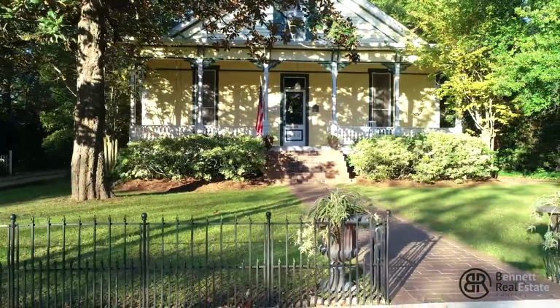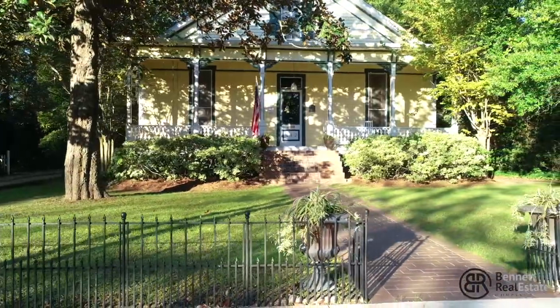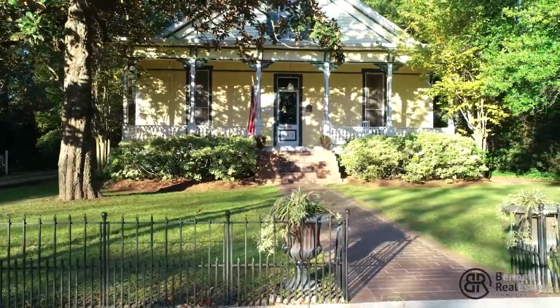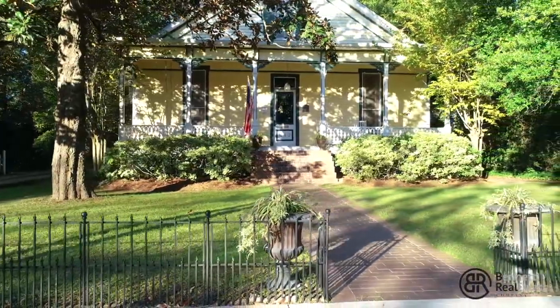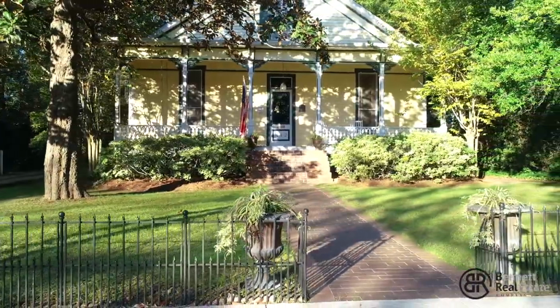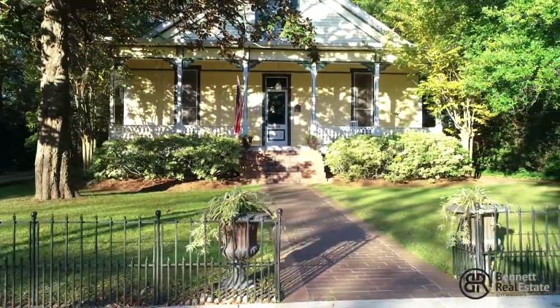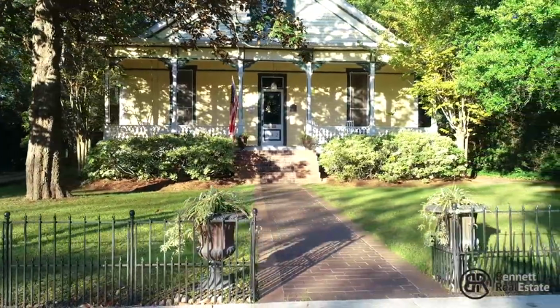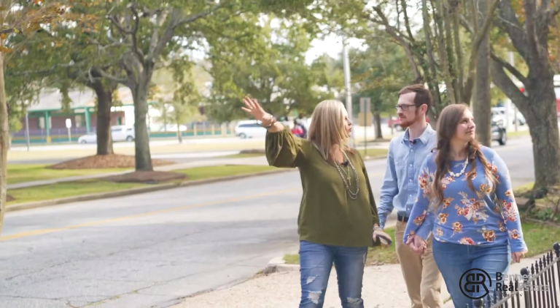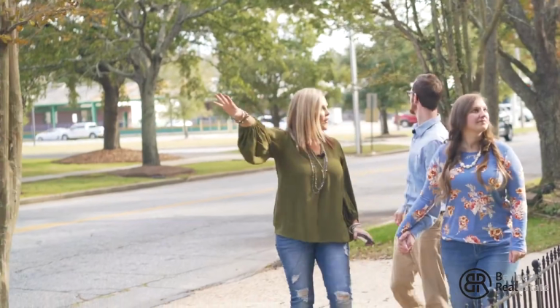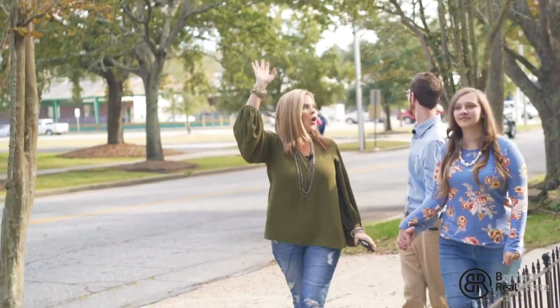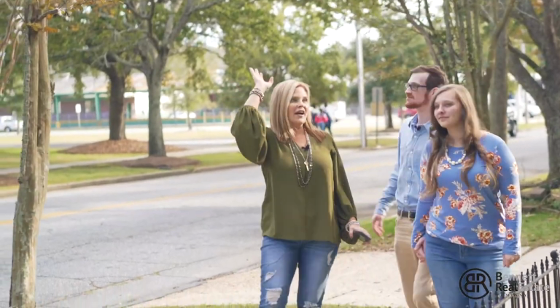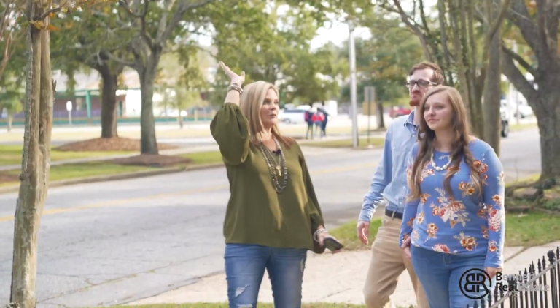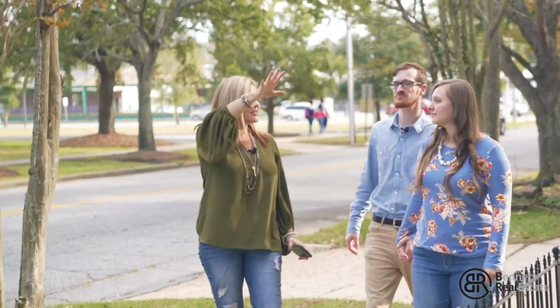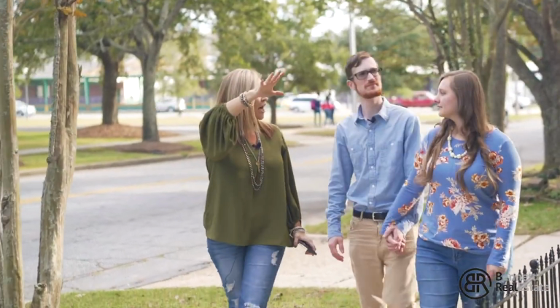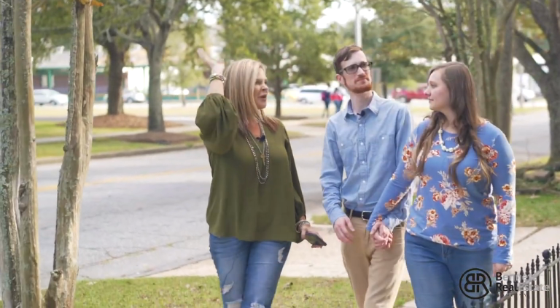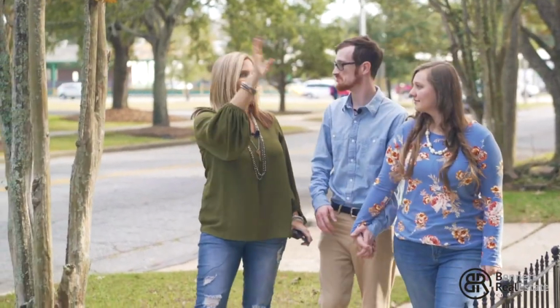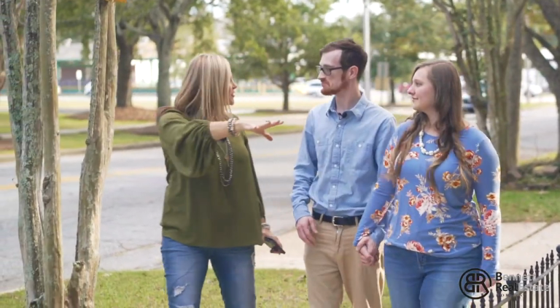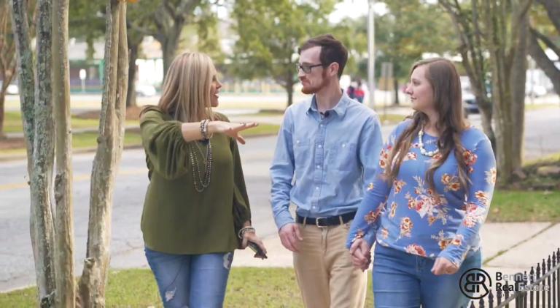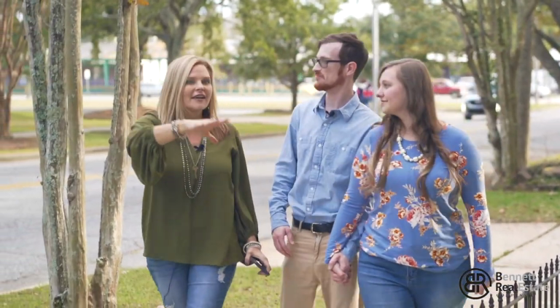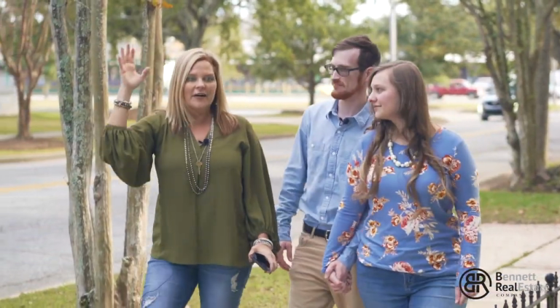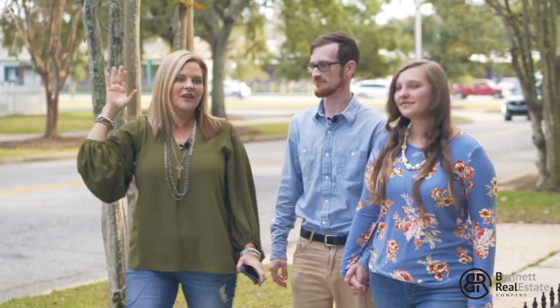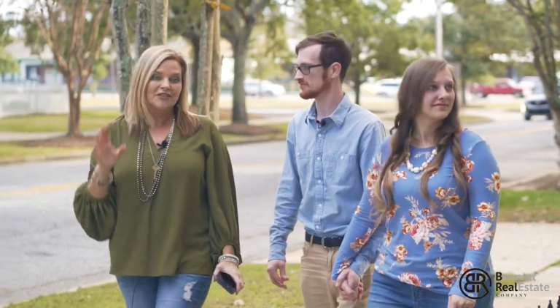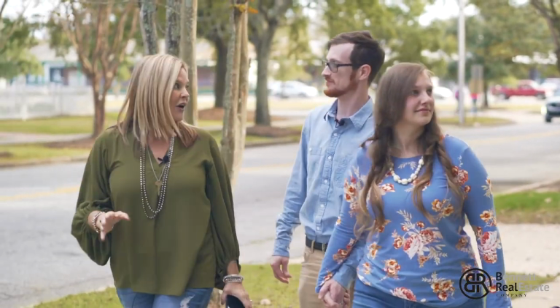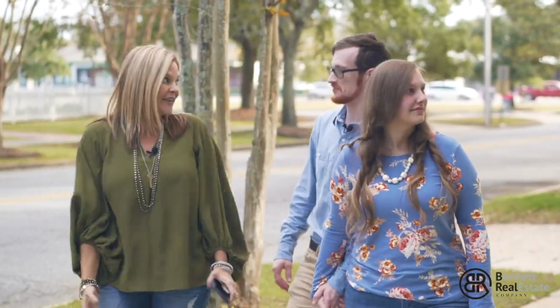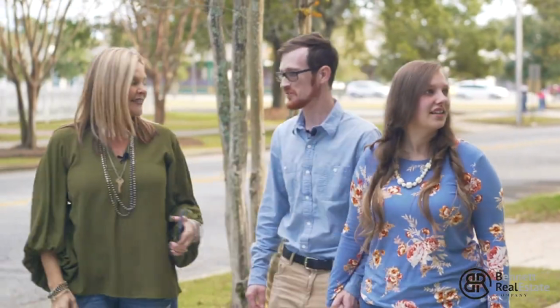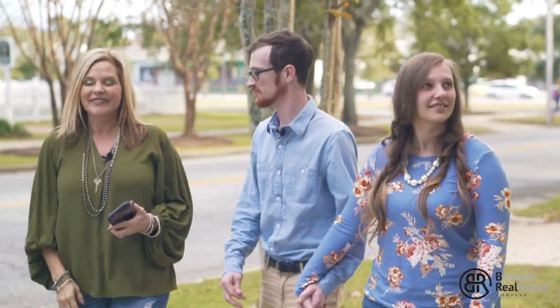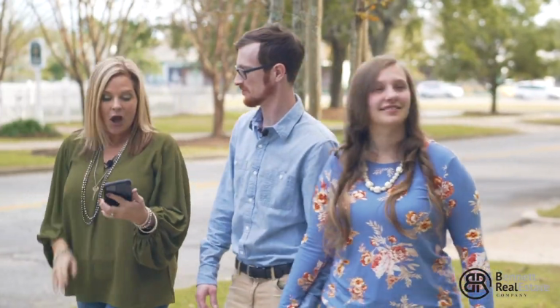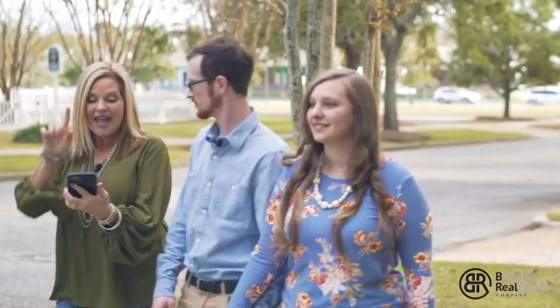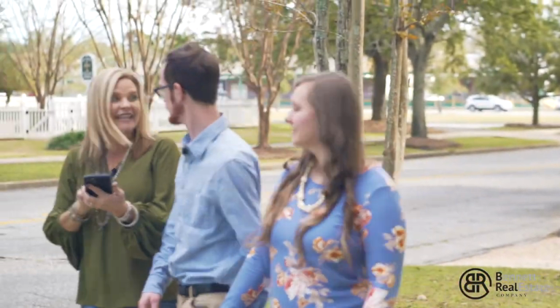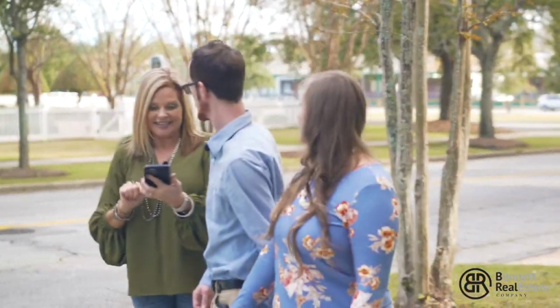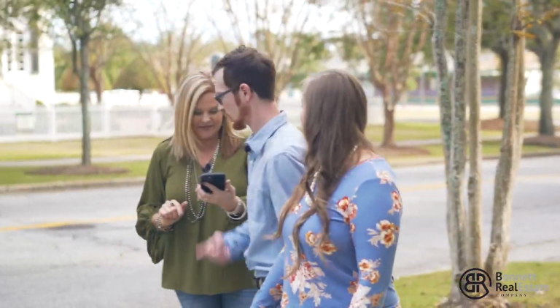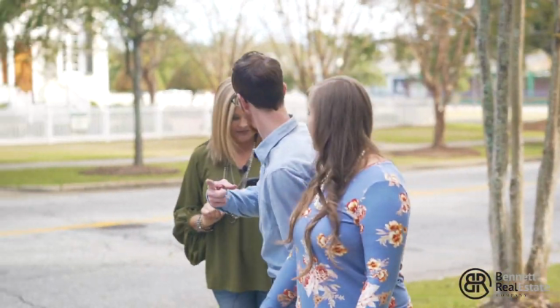Super excited for y'all to see this house! The schools are that way, we've got downtown shopping, we got all the restaurants — y'all are just gonna love this house. Hang on, I gotta take this text. We're gonna go on in.